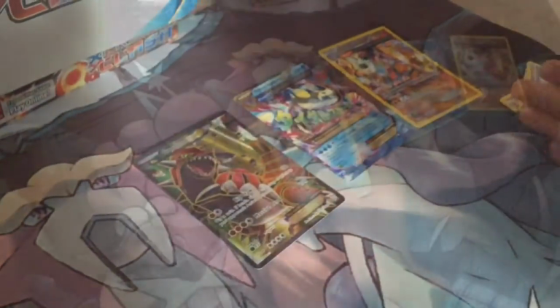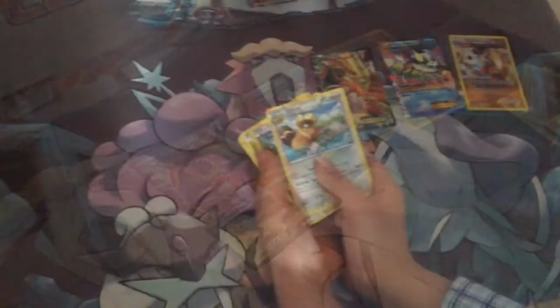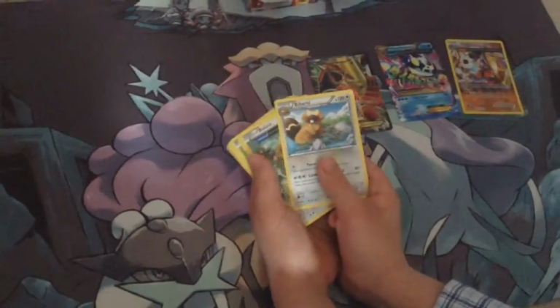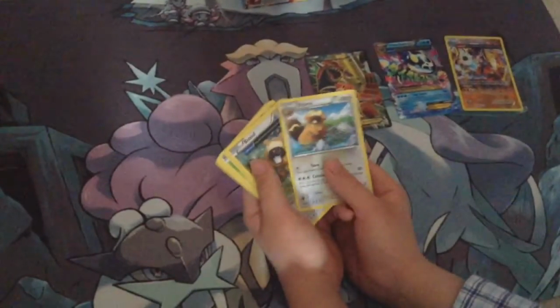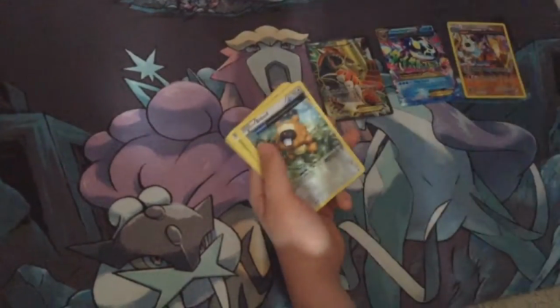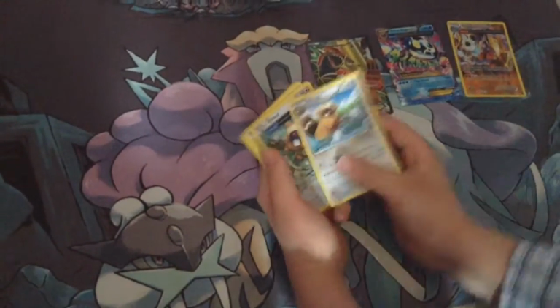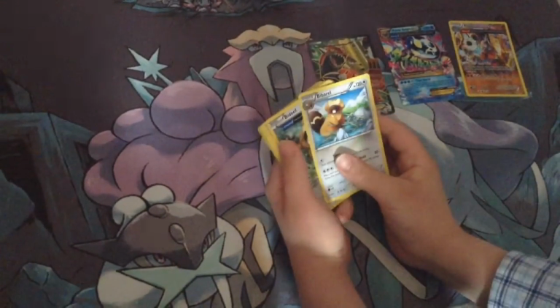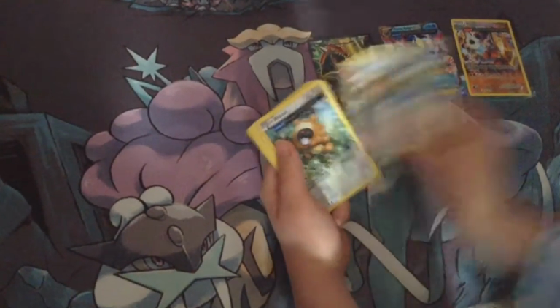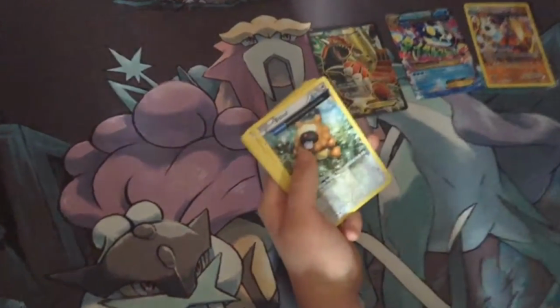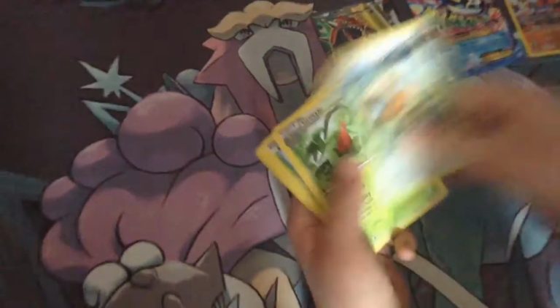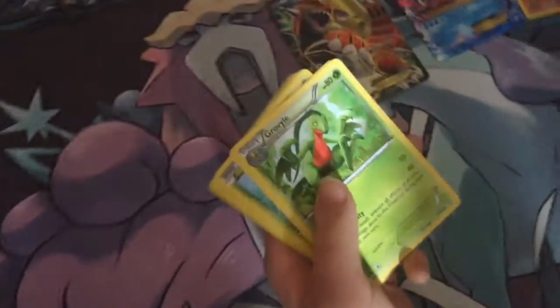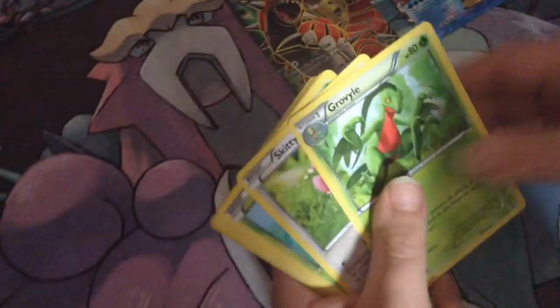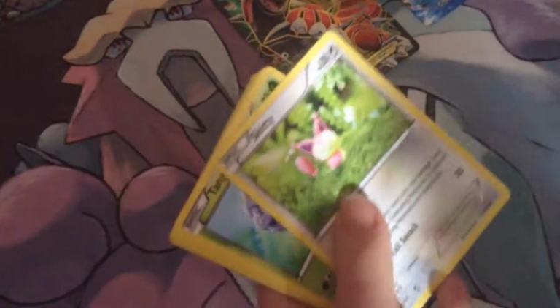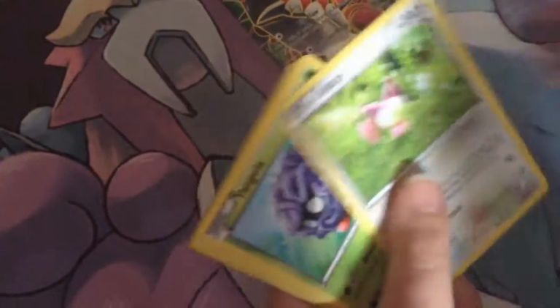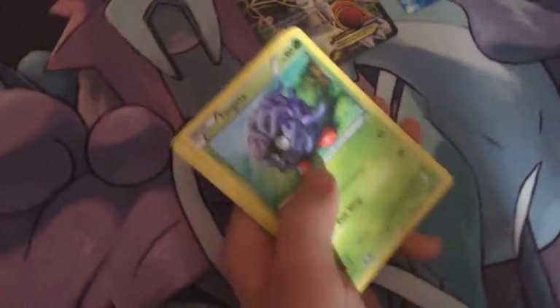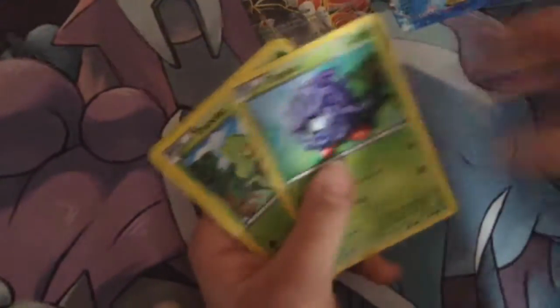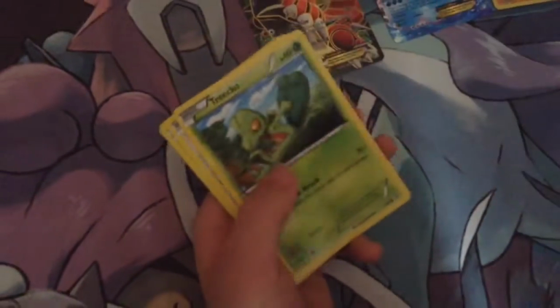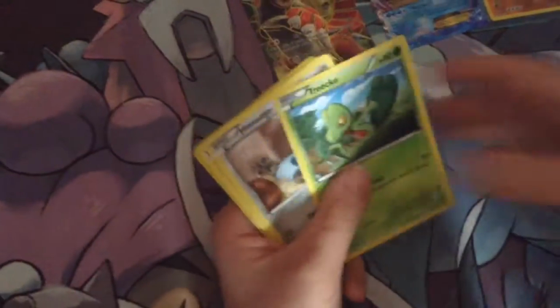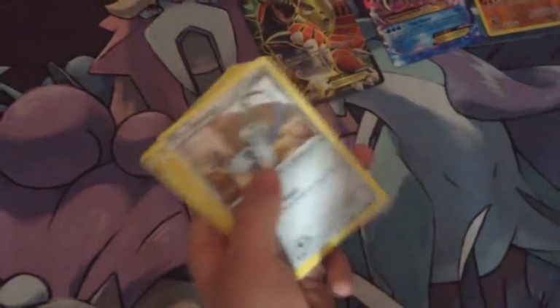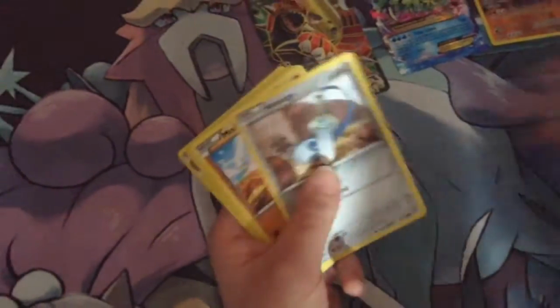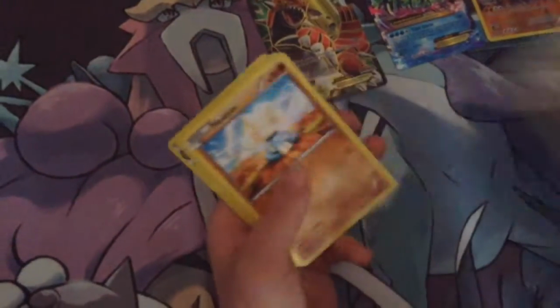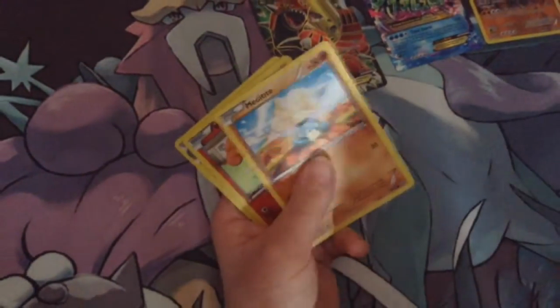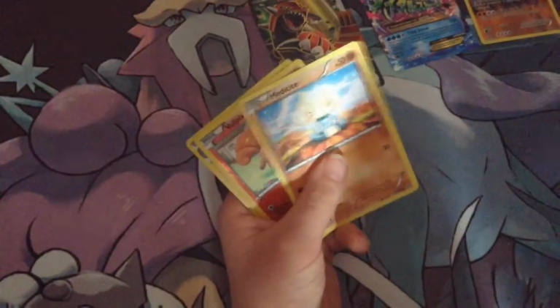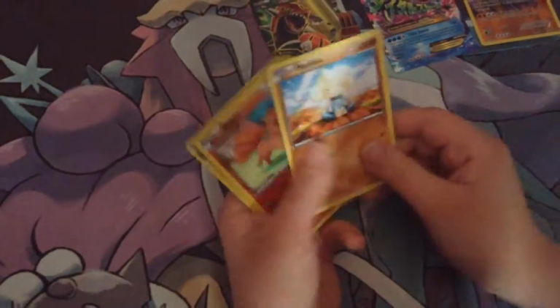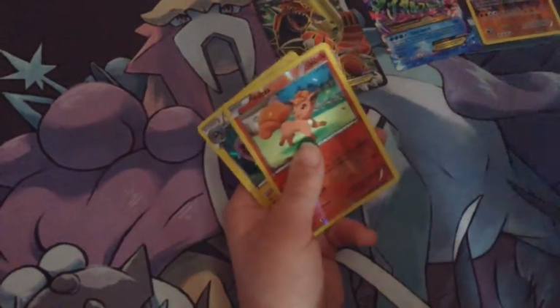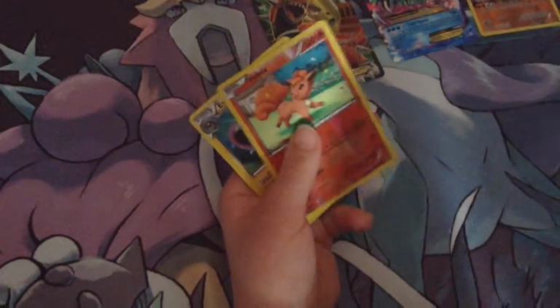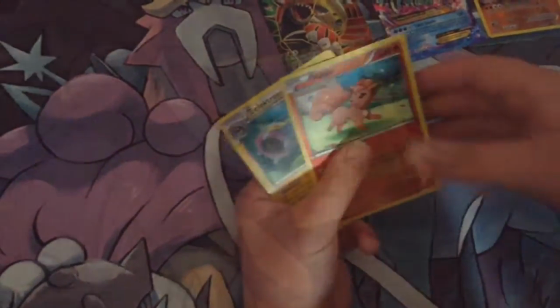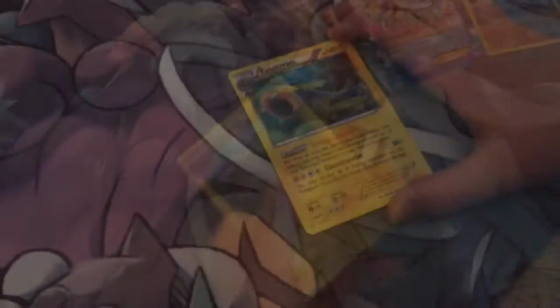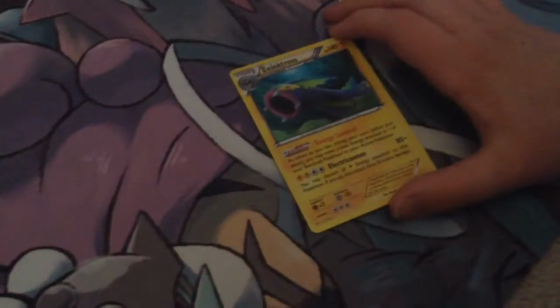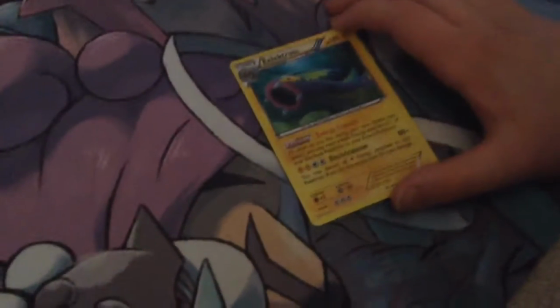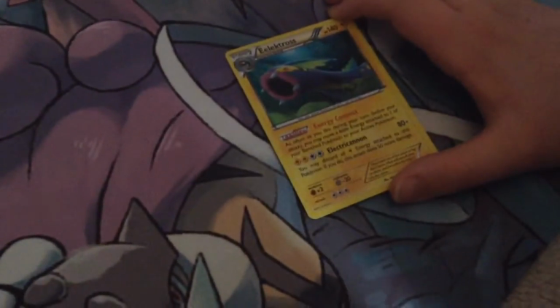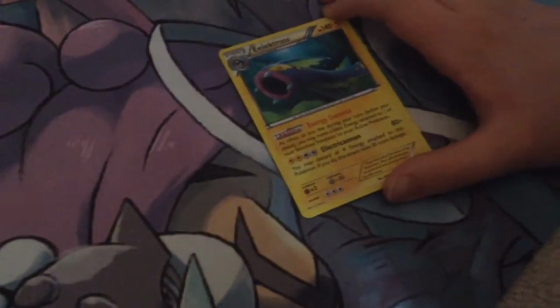So this is pack number 17. I got a Birol, a Bidoof, a Growful, a Skitty, a Tangela, a Tricot, a Hollinge, a Medipe, a Vulpix, a Hololectros.